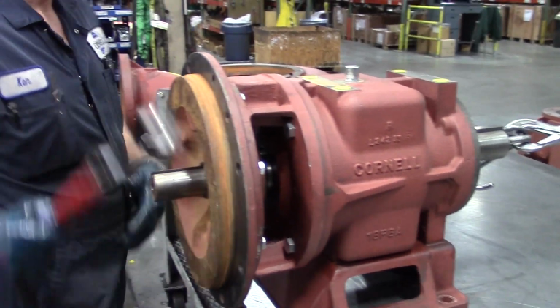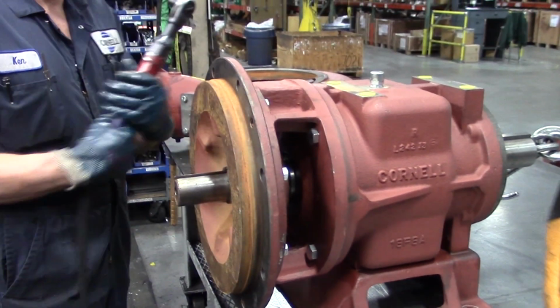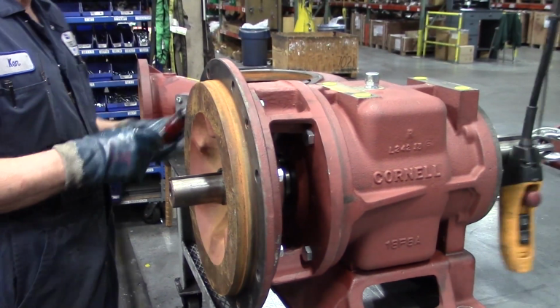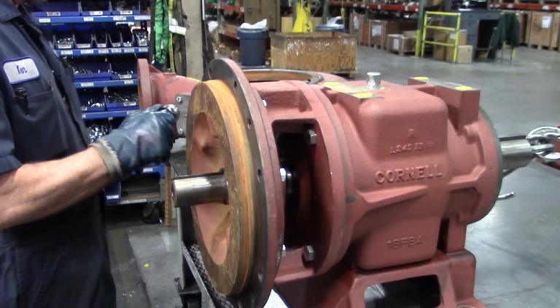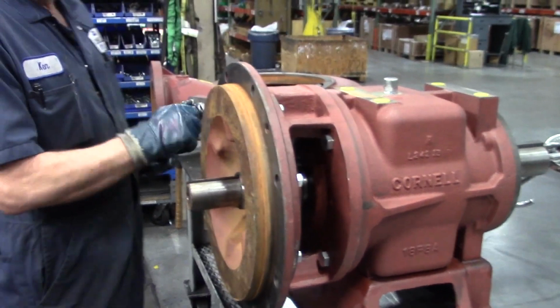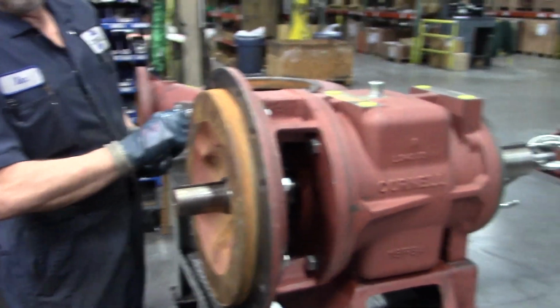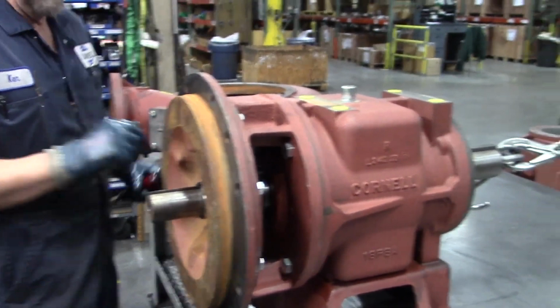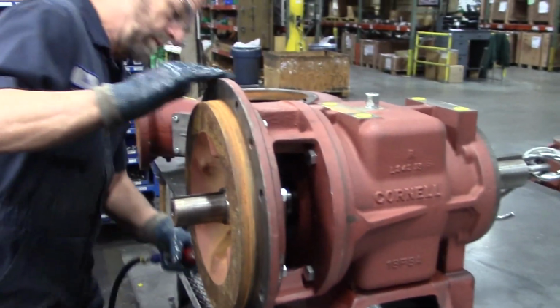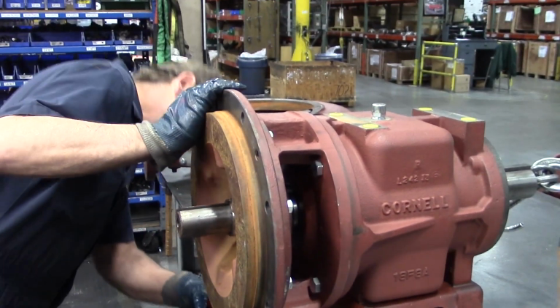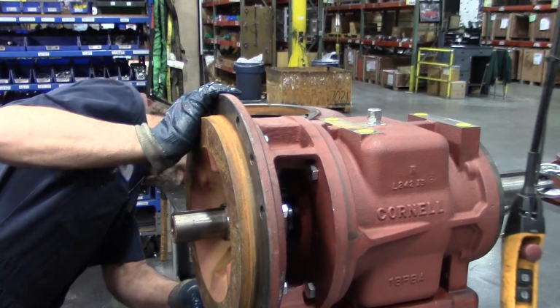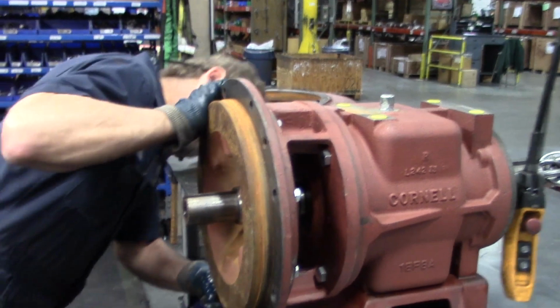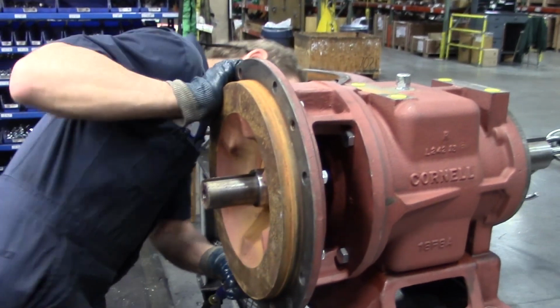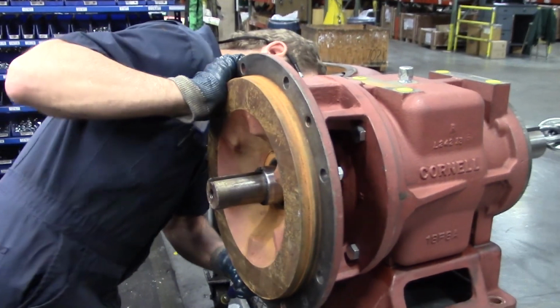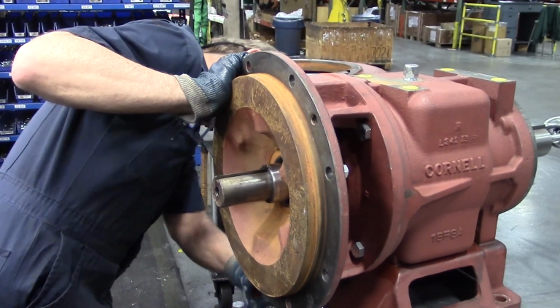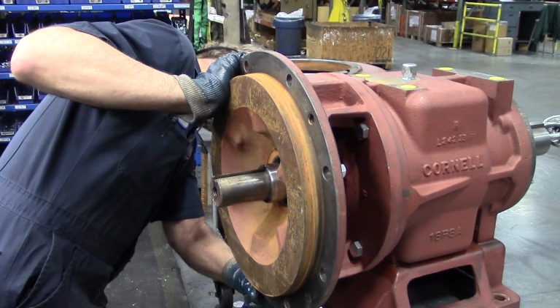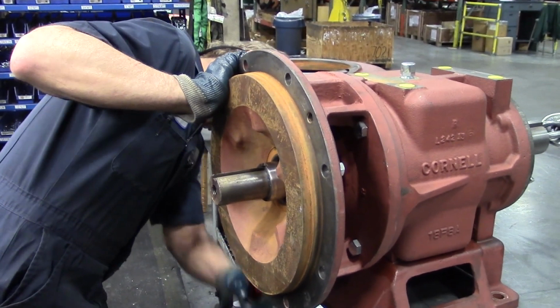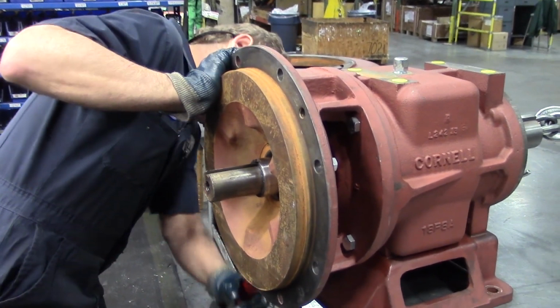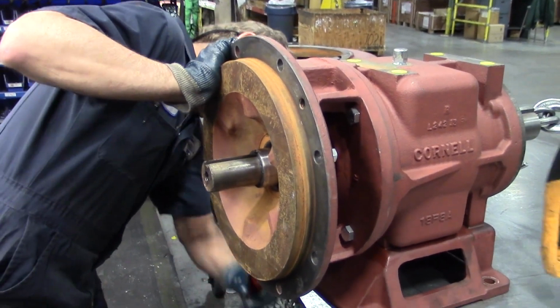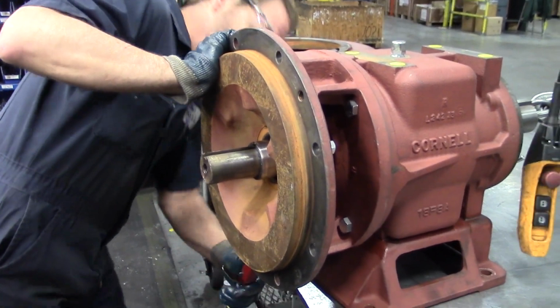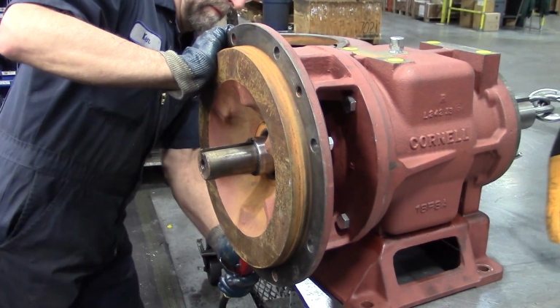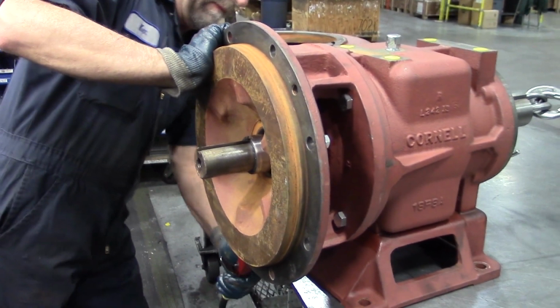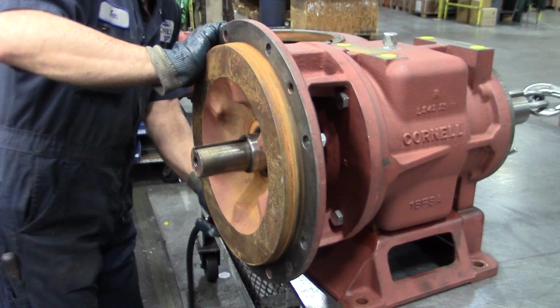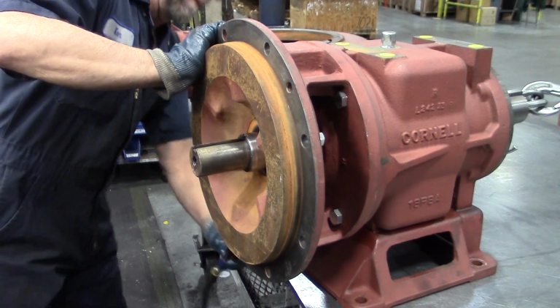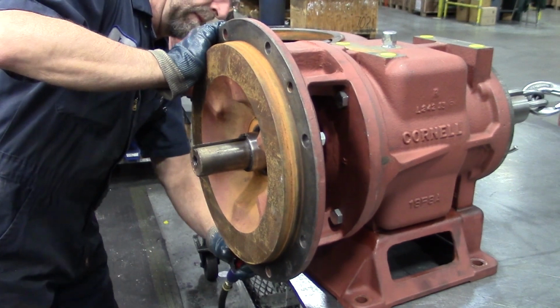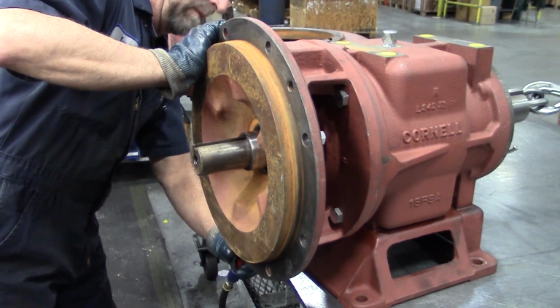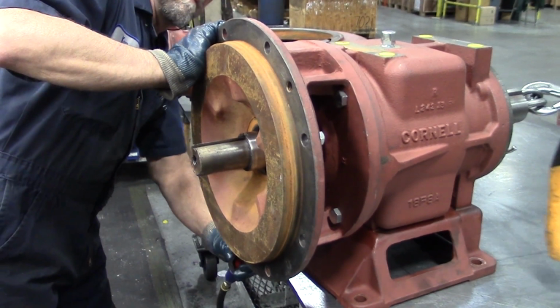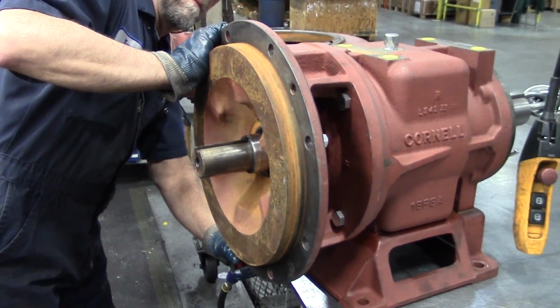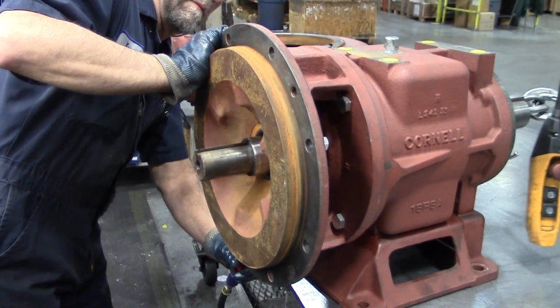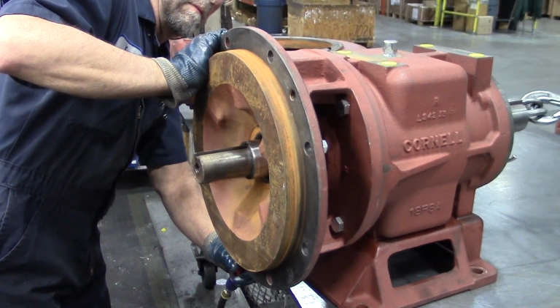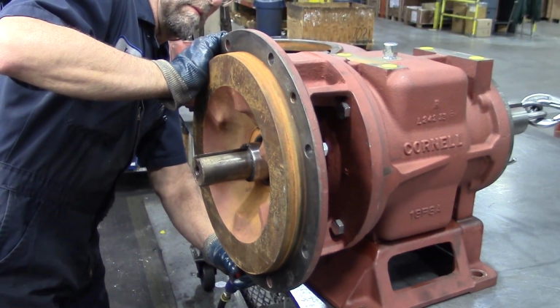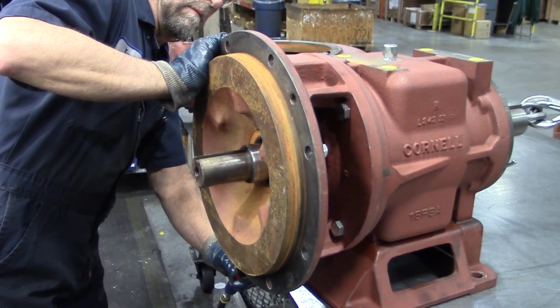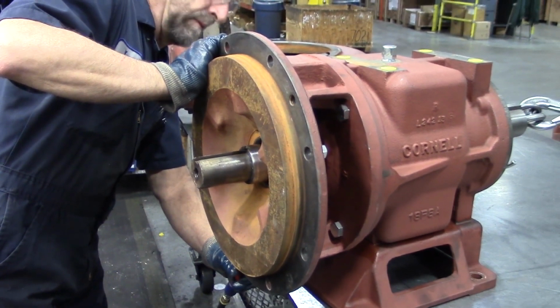One thing you want to do is make sure you save all your impeller shims, so when you put your impeller back on after redoing the seal, you have the proper shimming. Also, when you put the impeller back on, you want to make sure that there's 30 thousandths of back vein clearance.